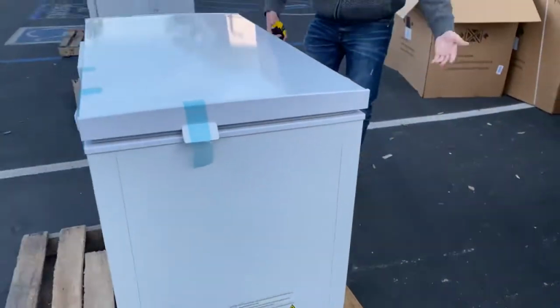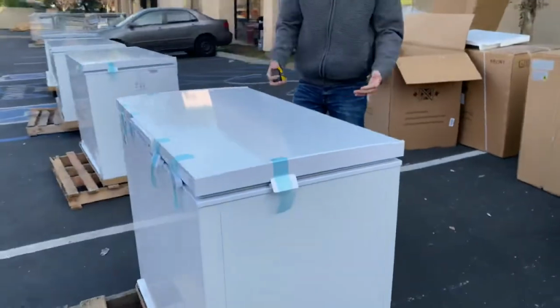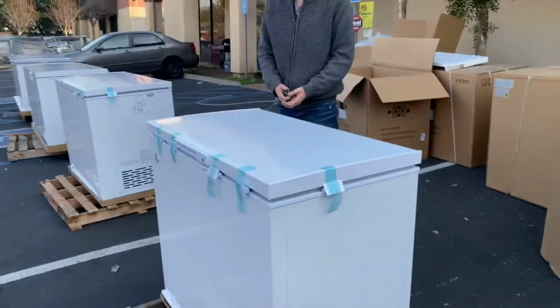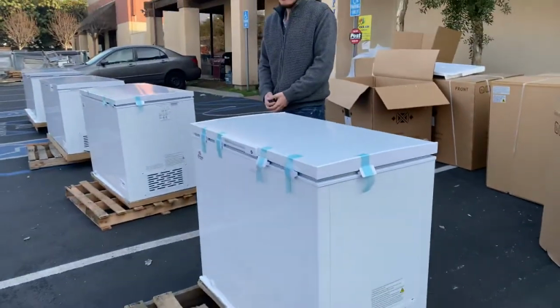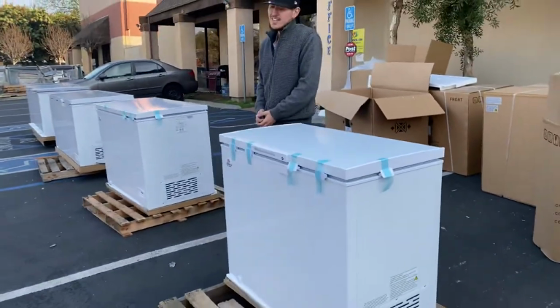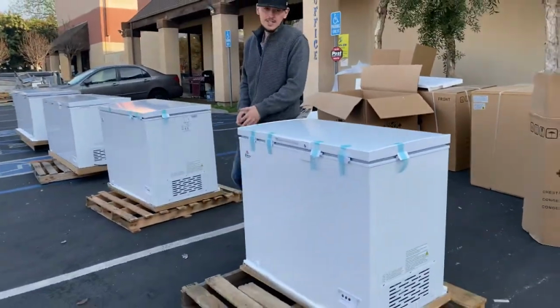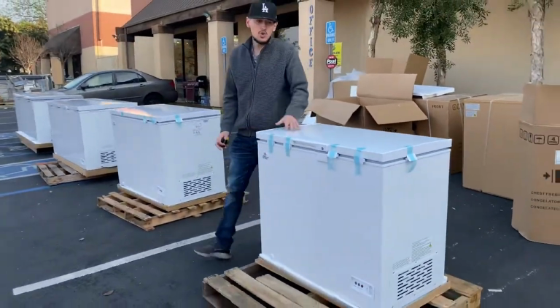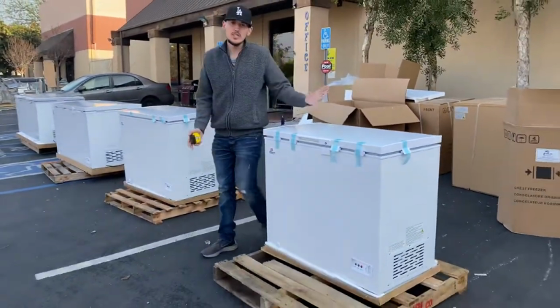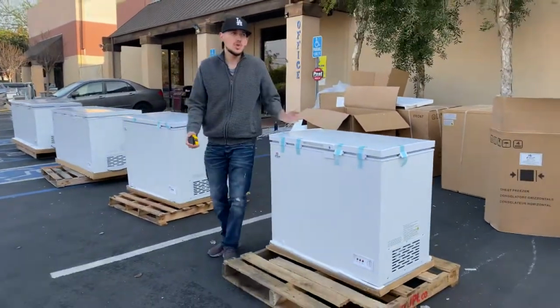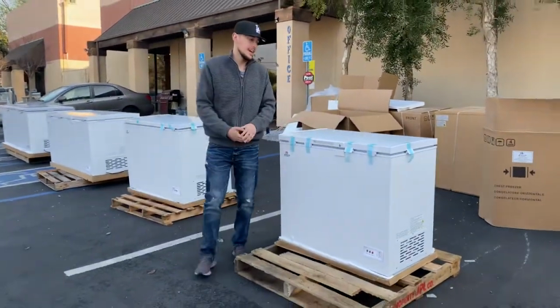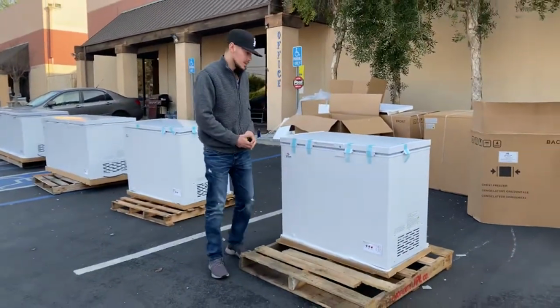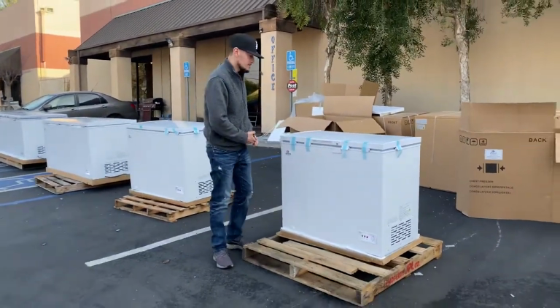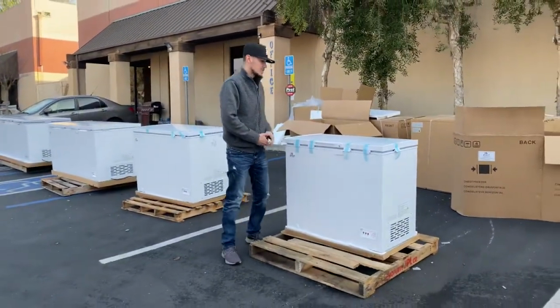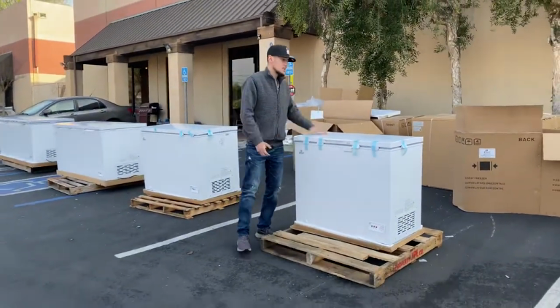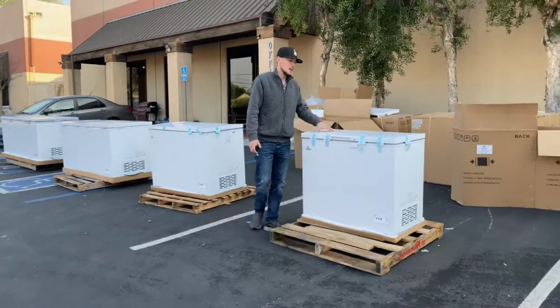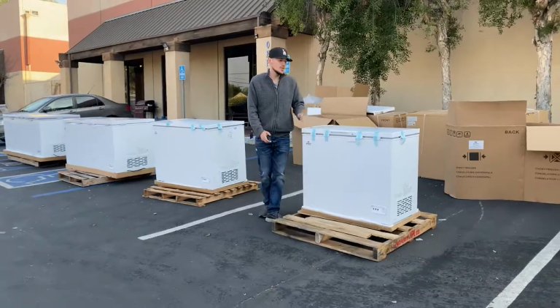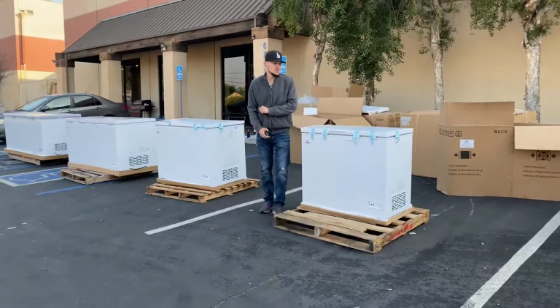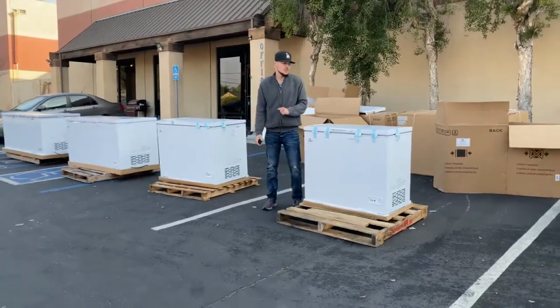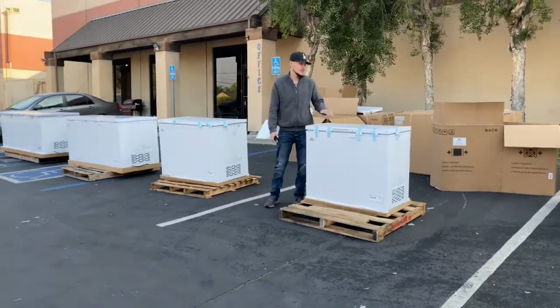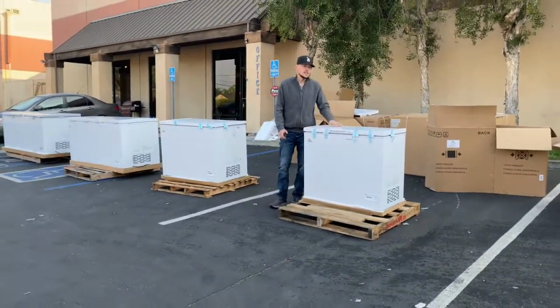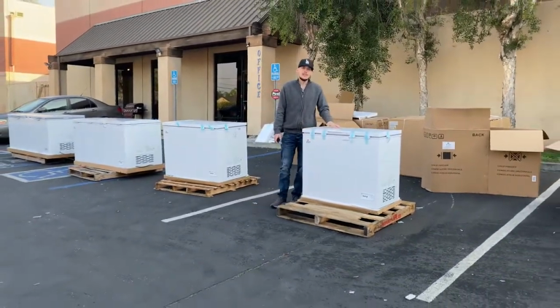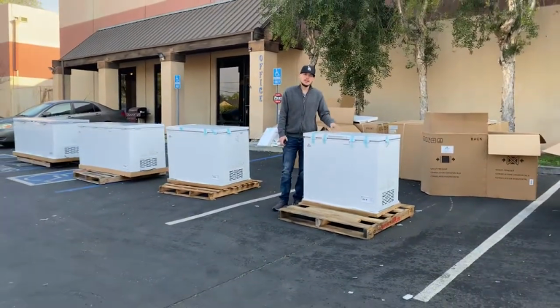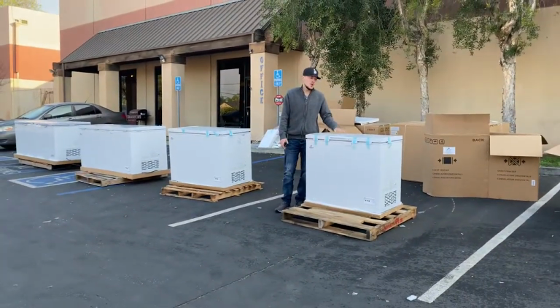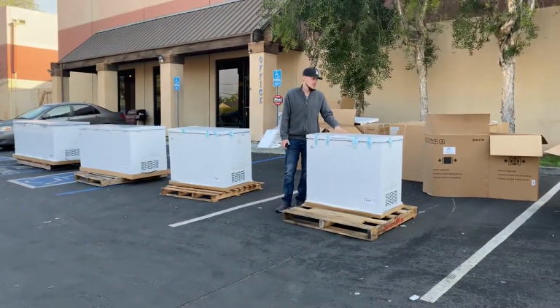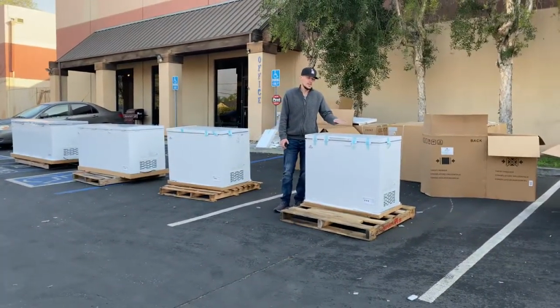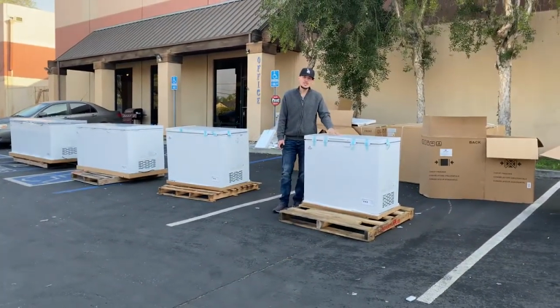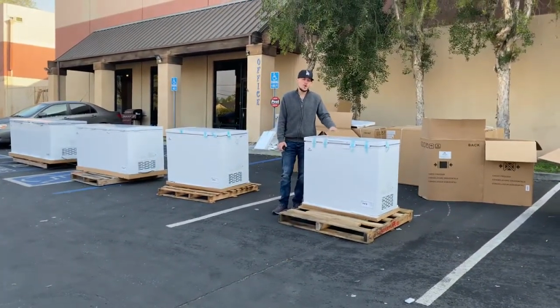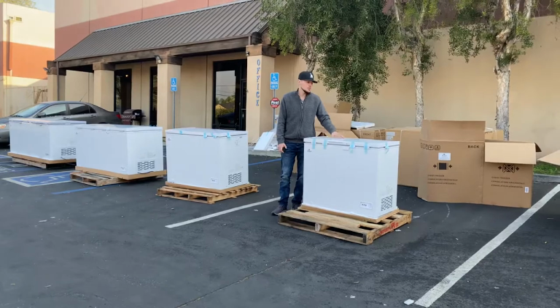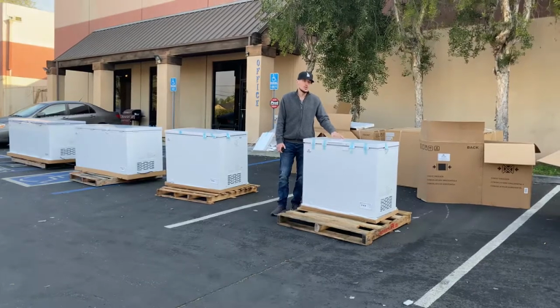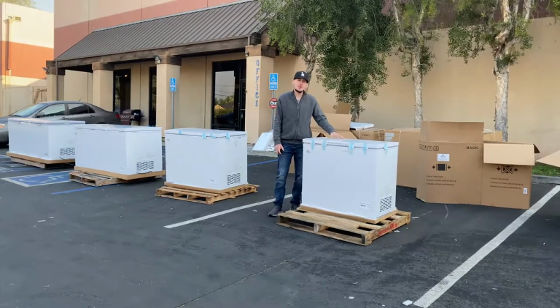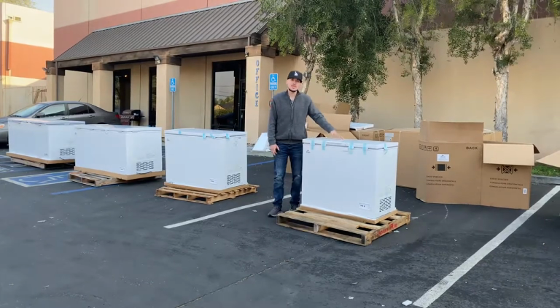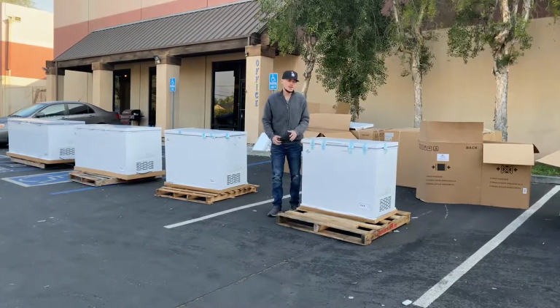Just hook it up to your normal outlet. It's just a plug and play unit — very easy, no need to do anything else. So that's going to be a little demonstration on this chest freezer. If you have any other questions or are interested, go on to our website at USA.com.